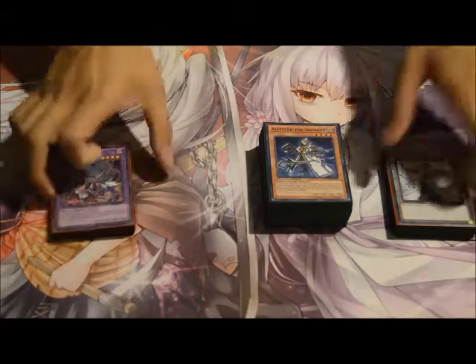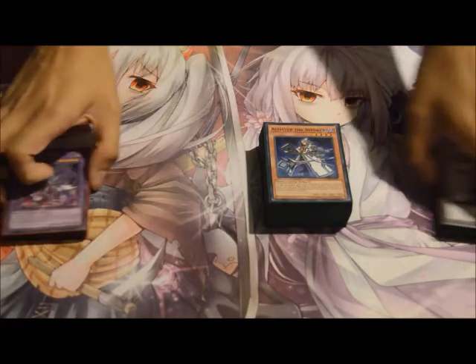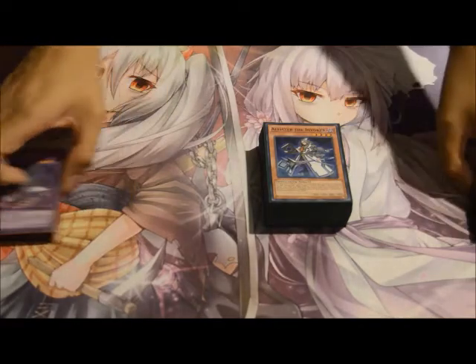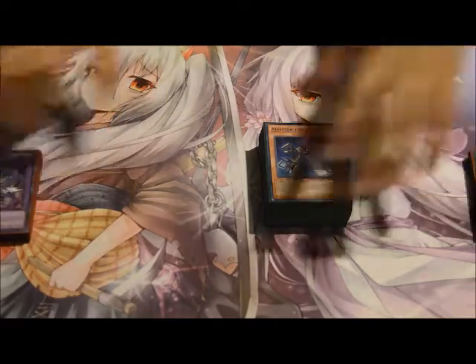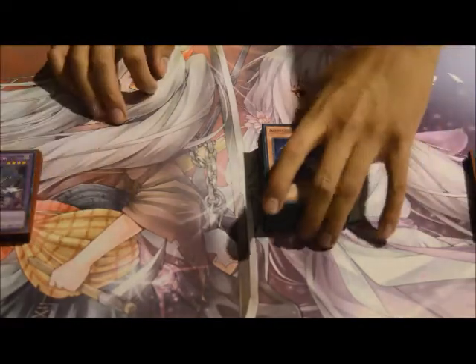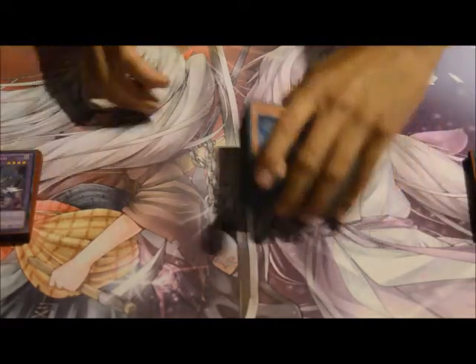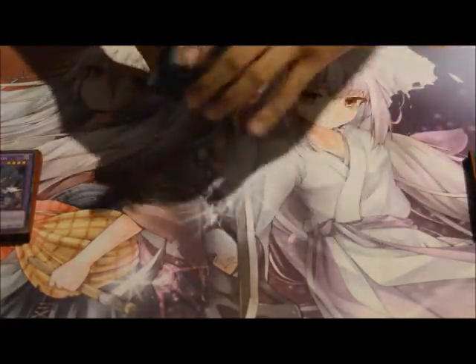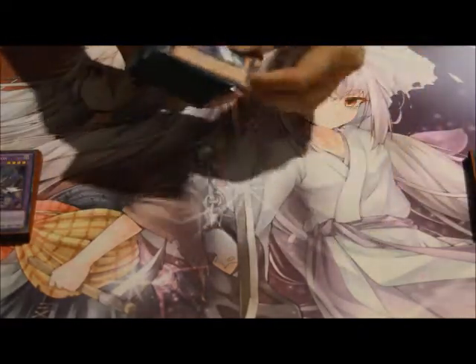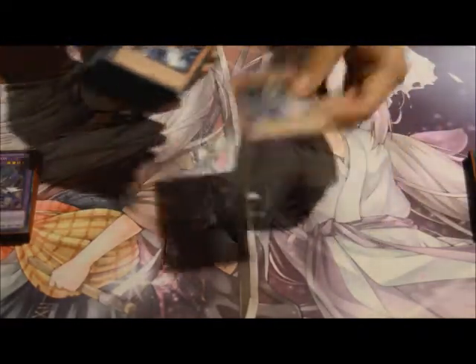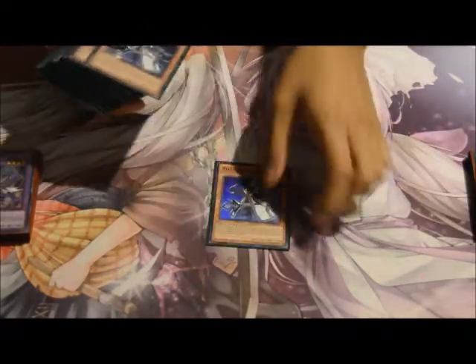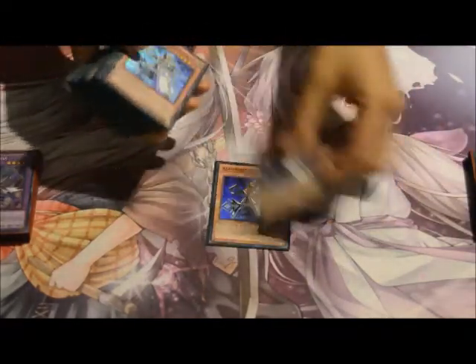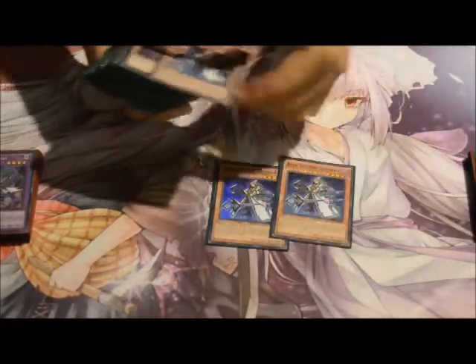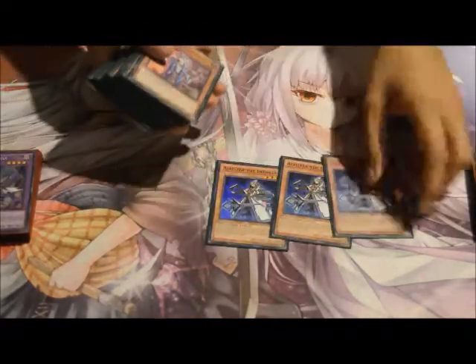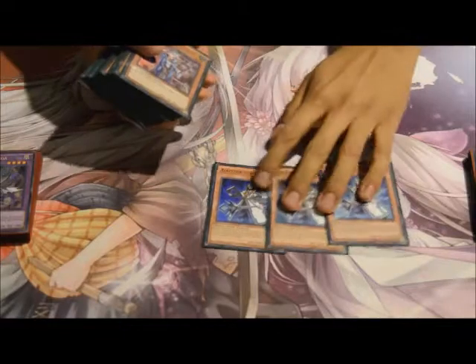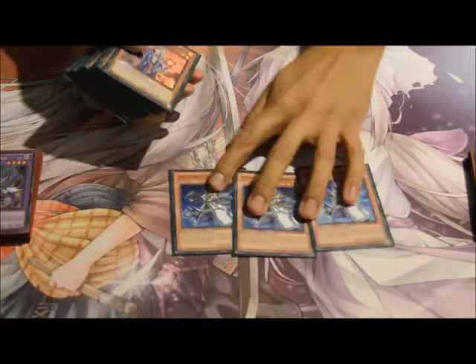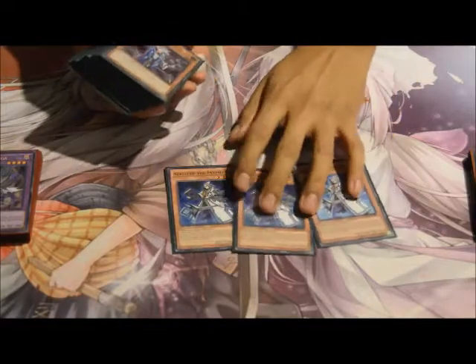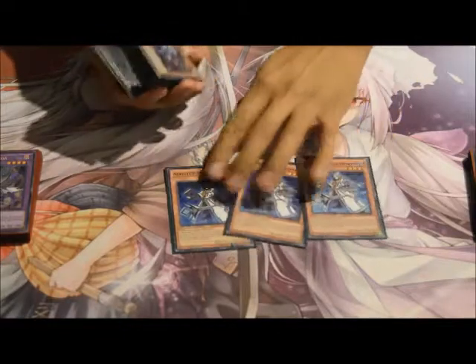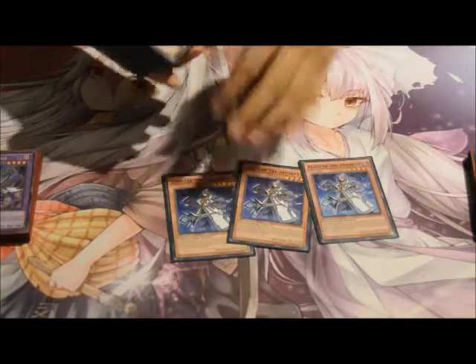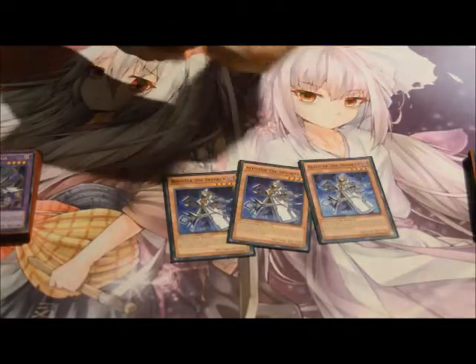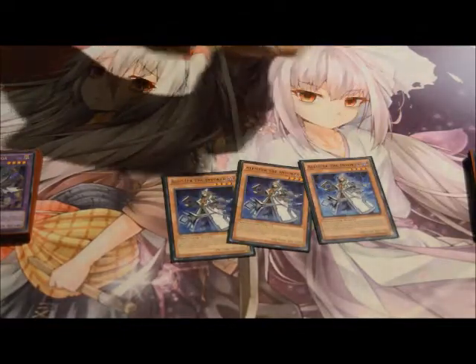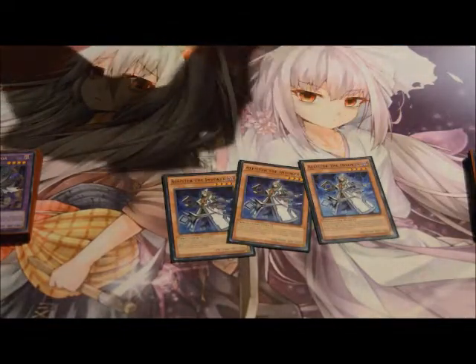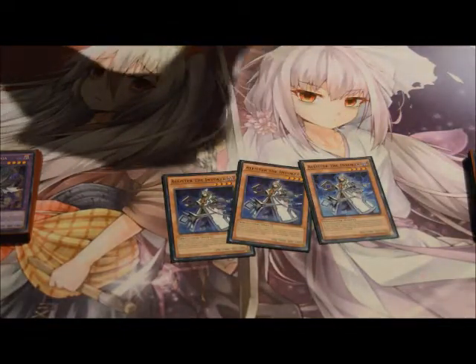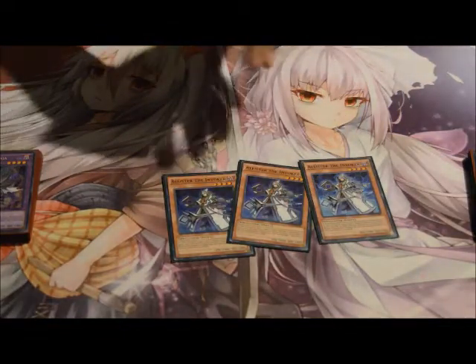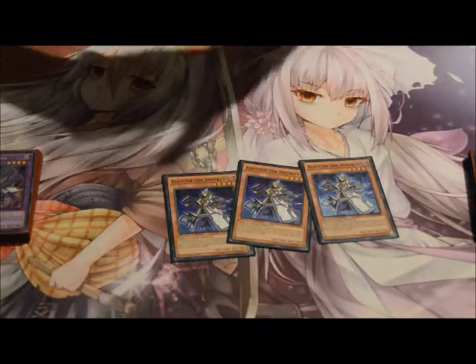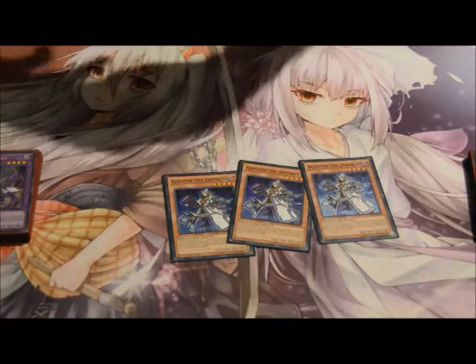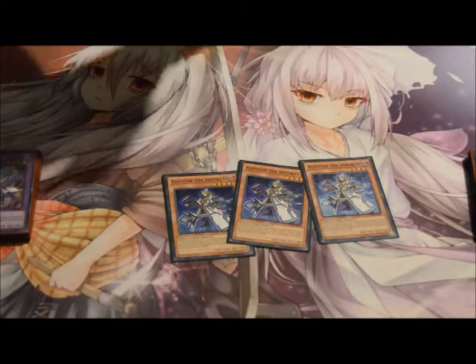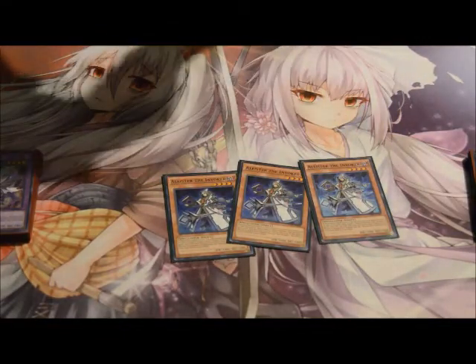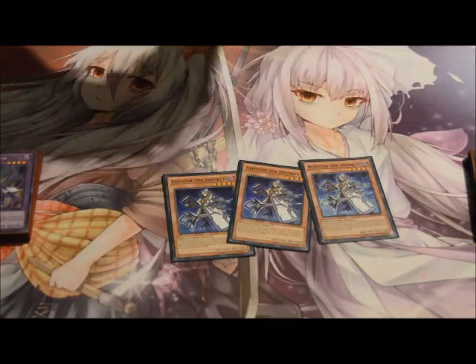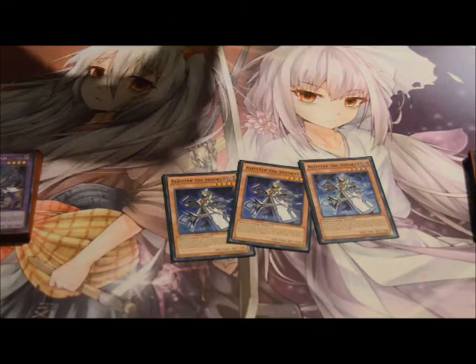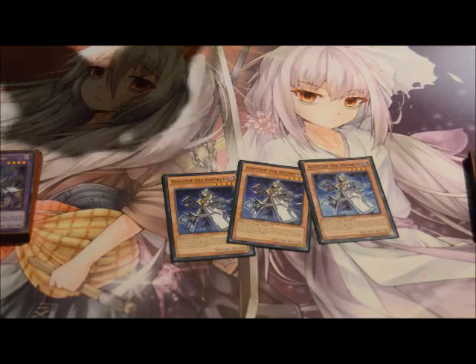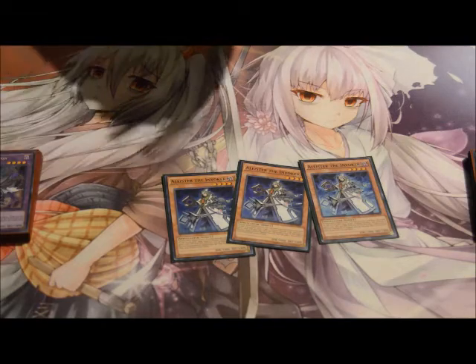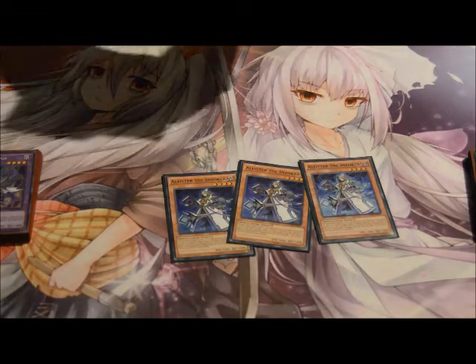Let's start off with the main engine. Of course, with Invoke in the name, three Alisters — just because they're mandatory. He's your searcher; he searches your Invocation.